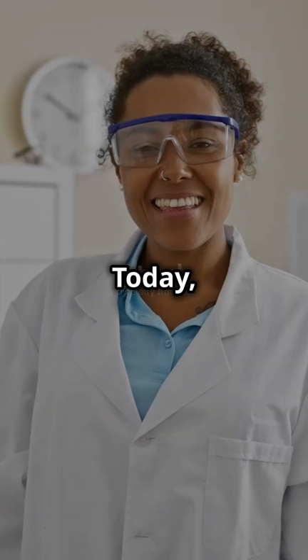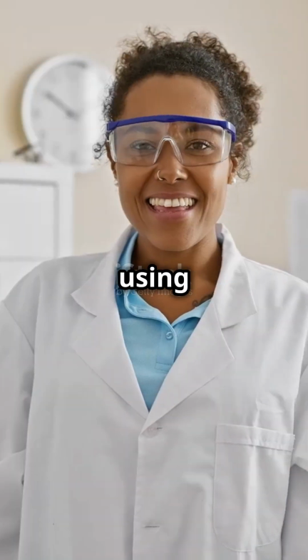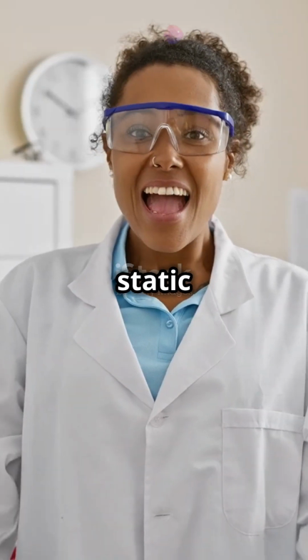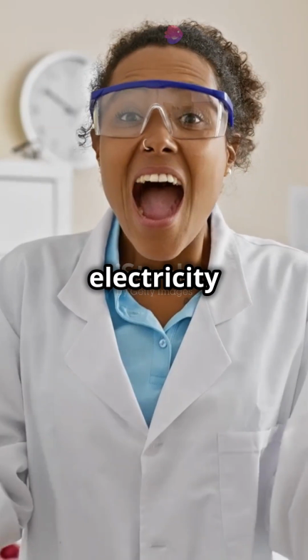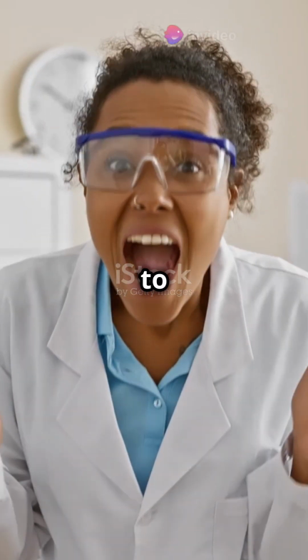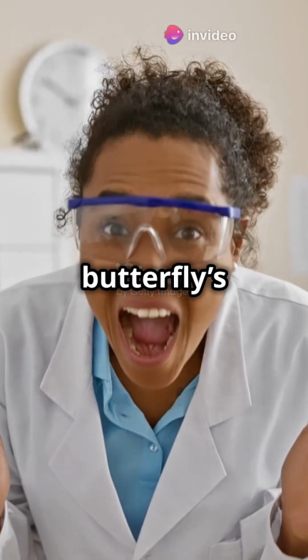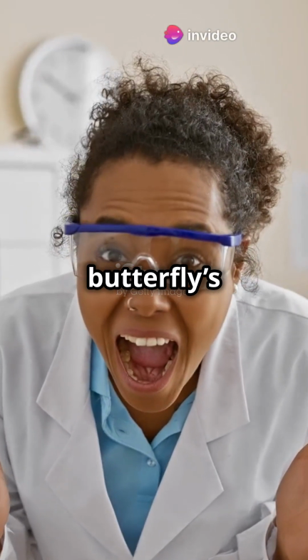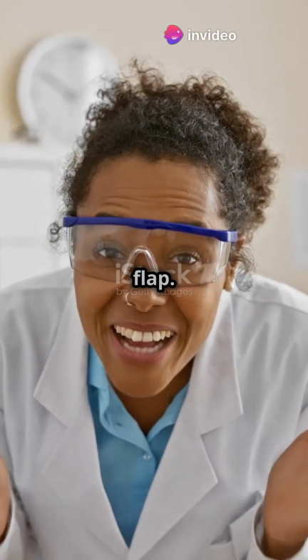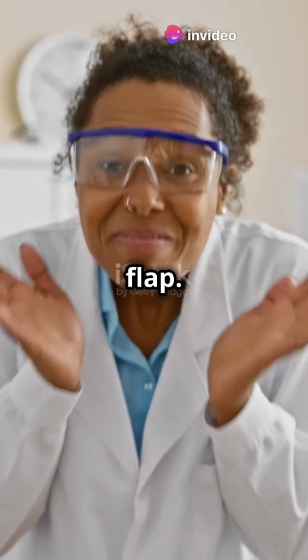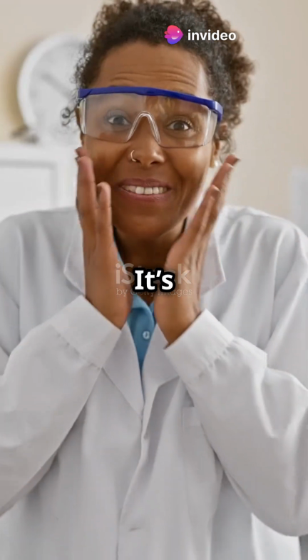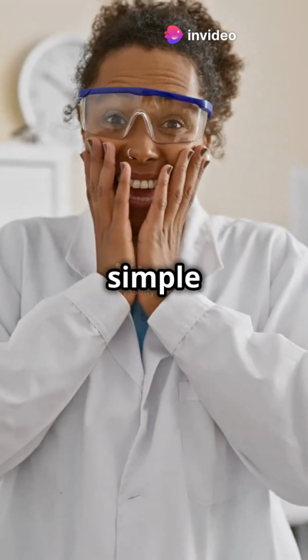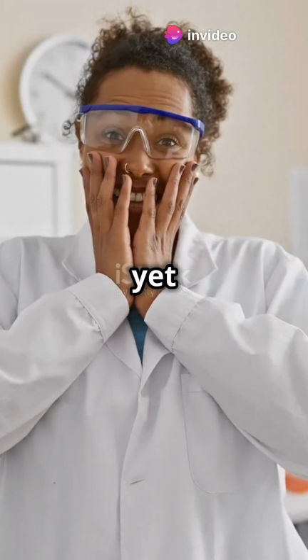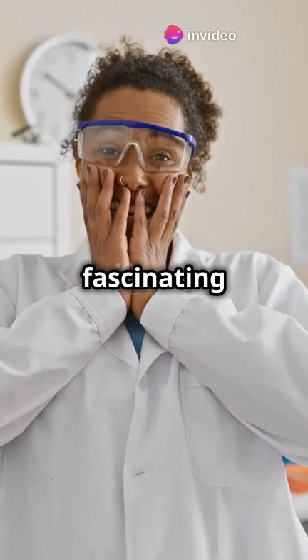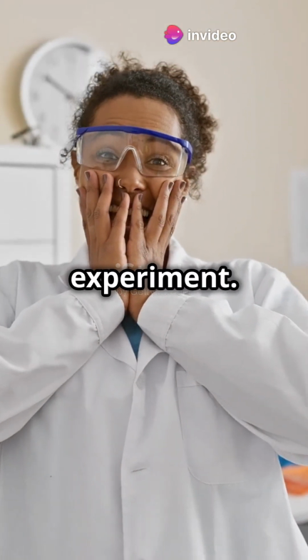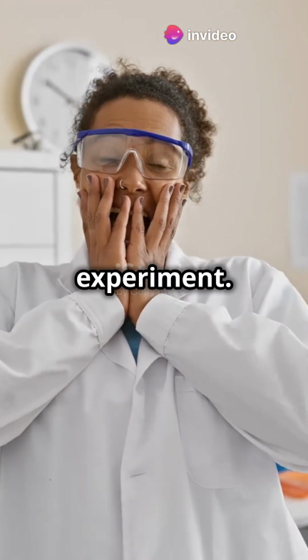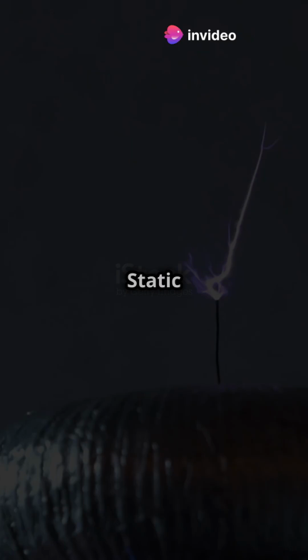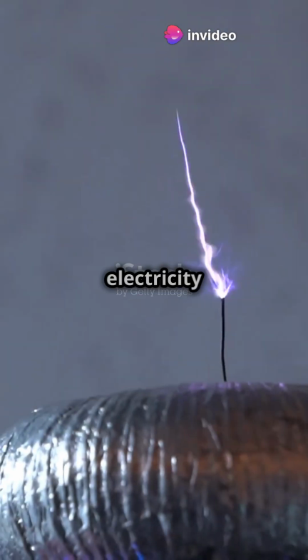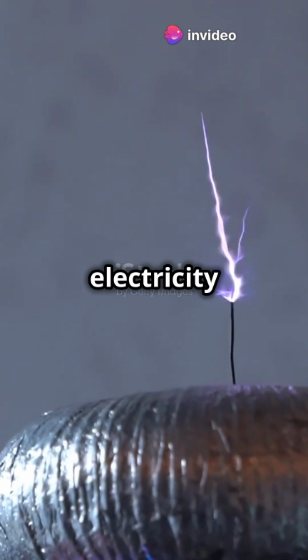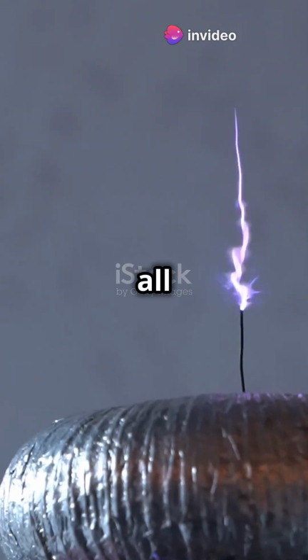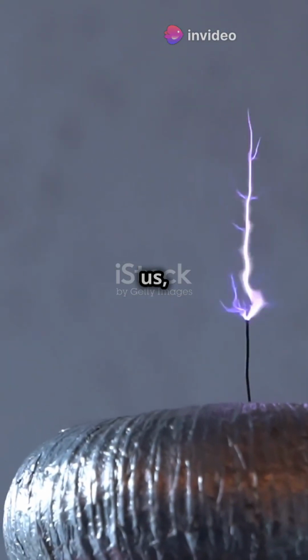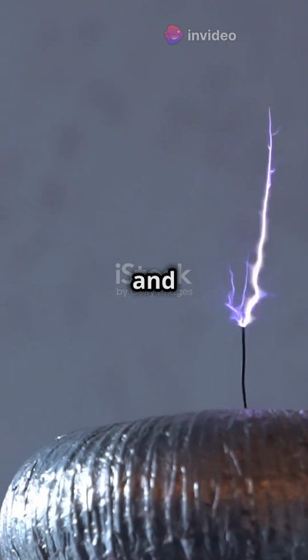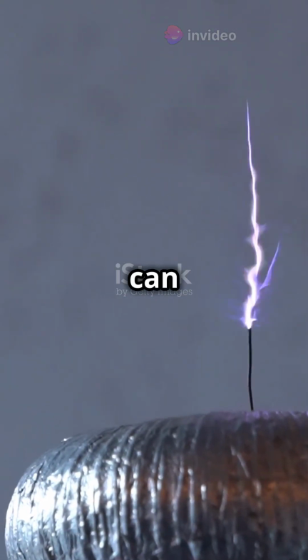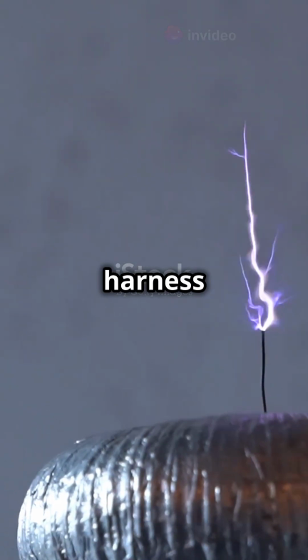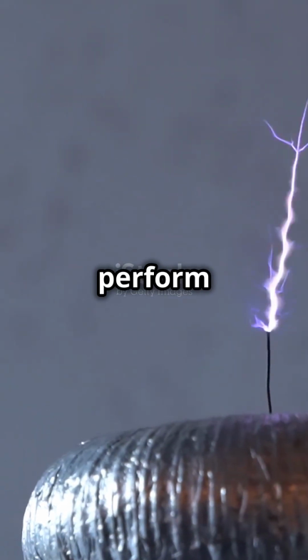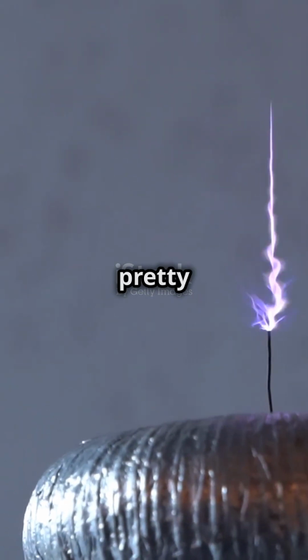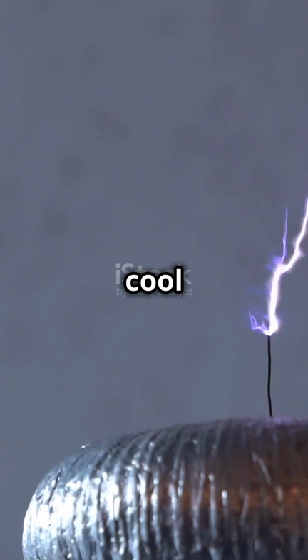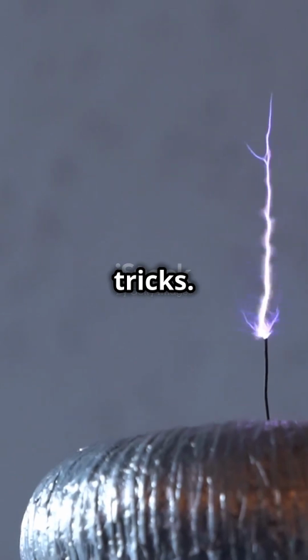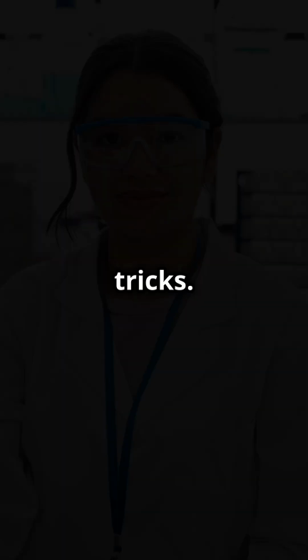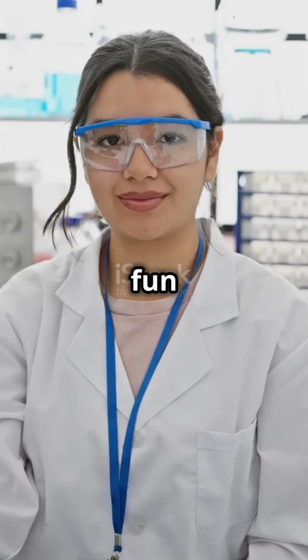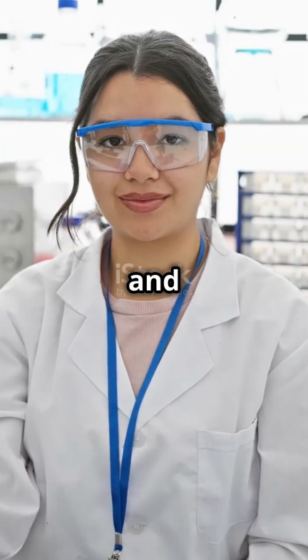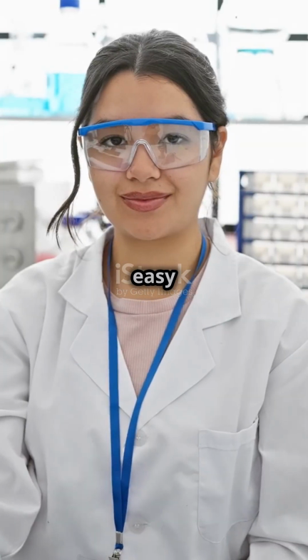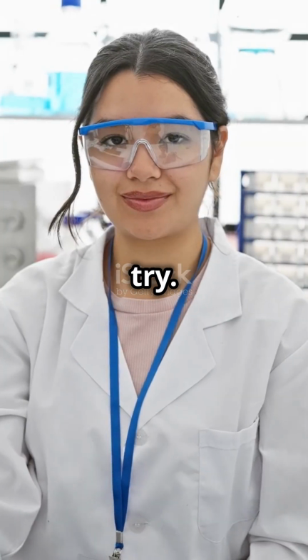Today we're using static electricity to make a butterfly's wings flap. It's a simple yet fascinating experiment. Static electricity is all around us and we can harness it to perform some pretty cool tricks. It's fun and super easy to try.